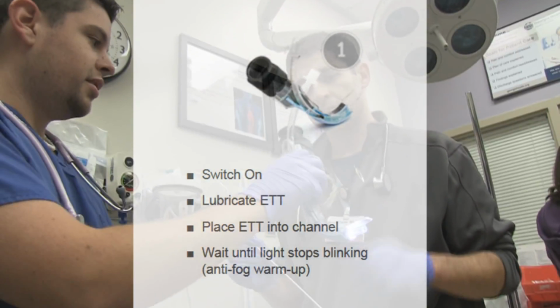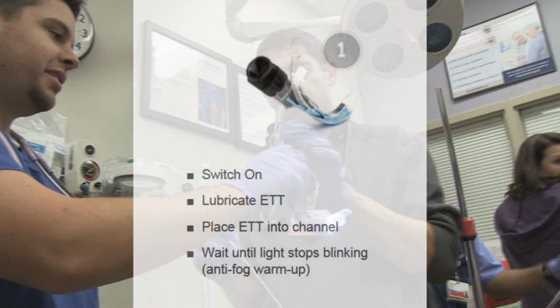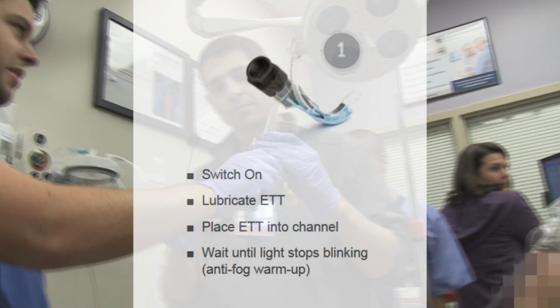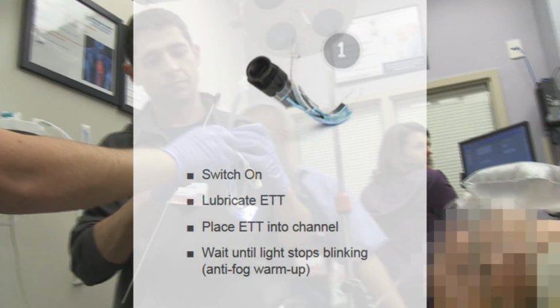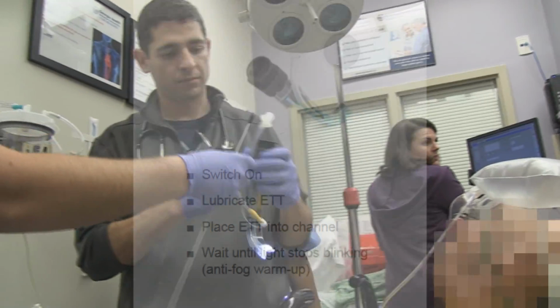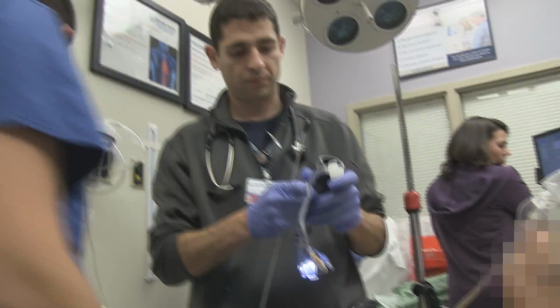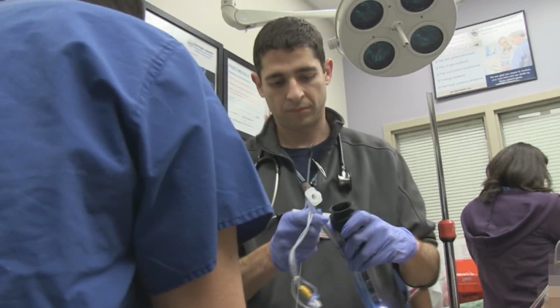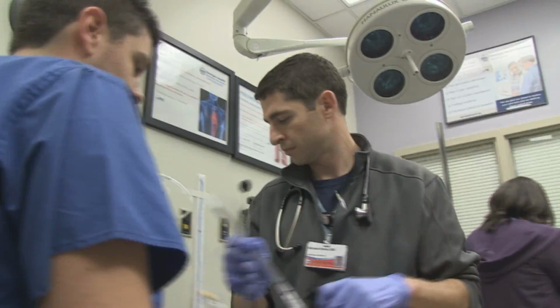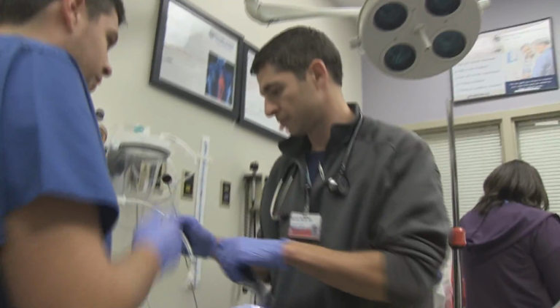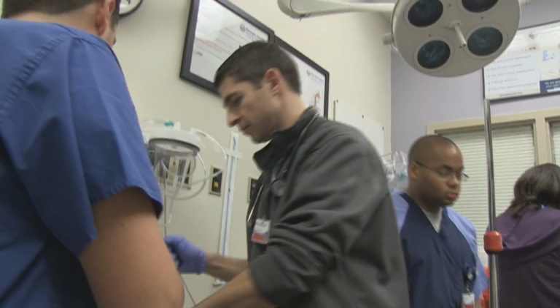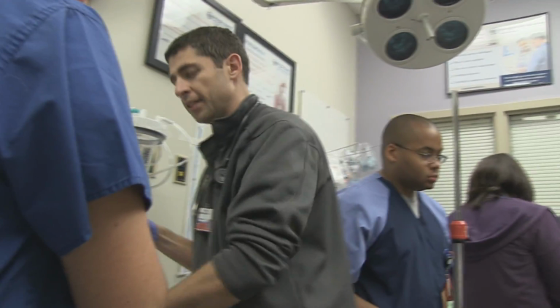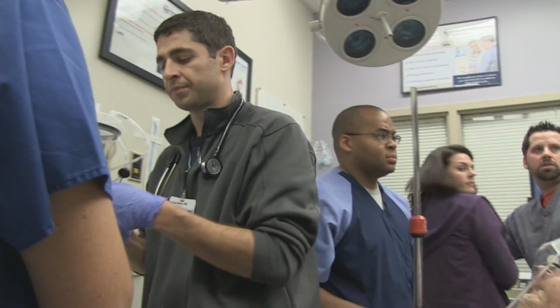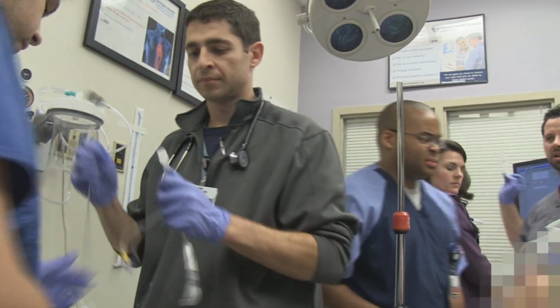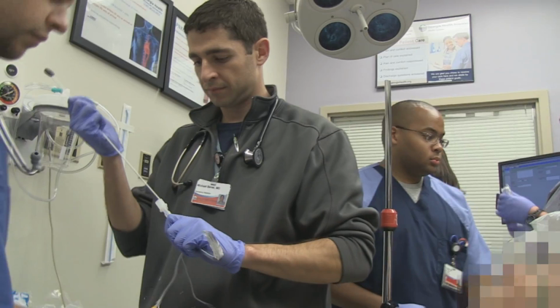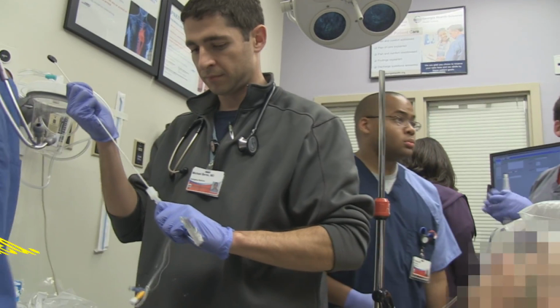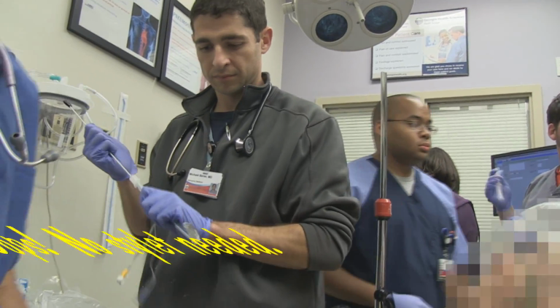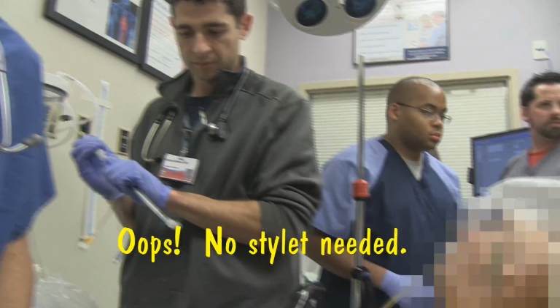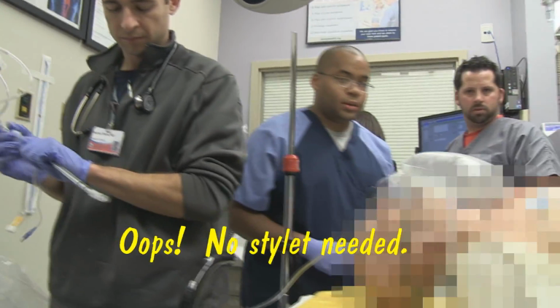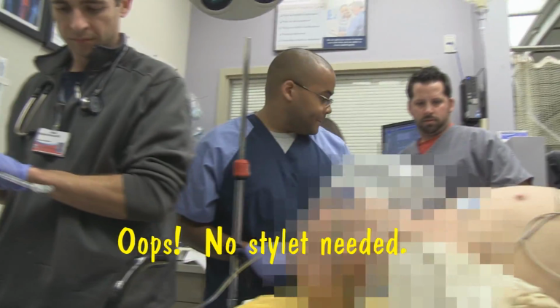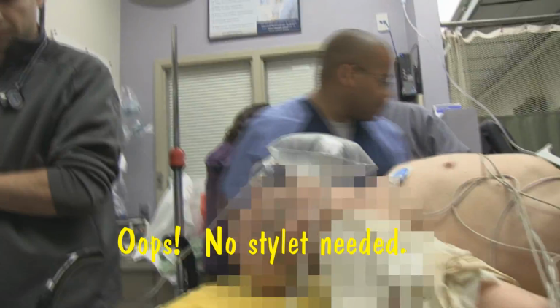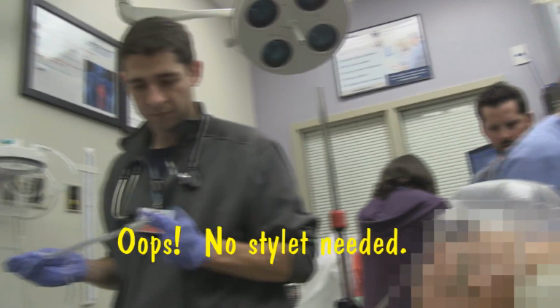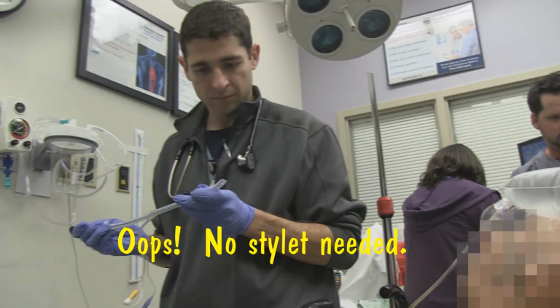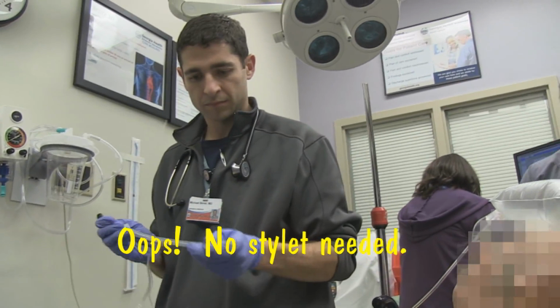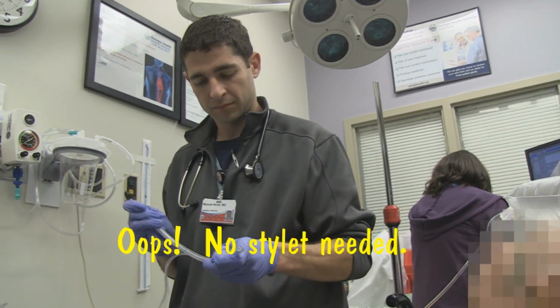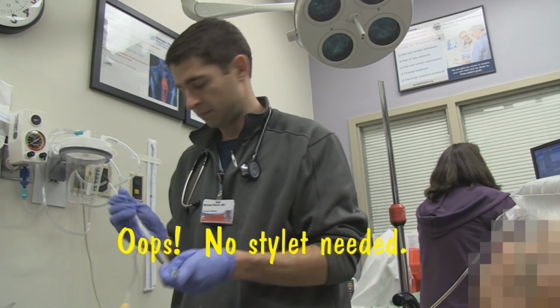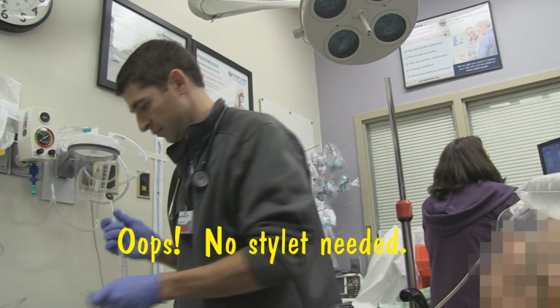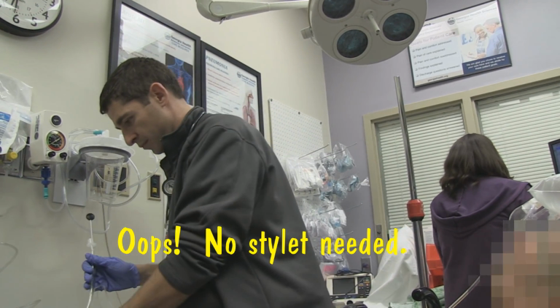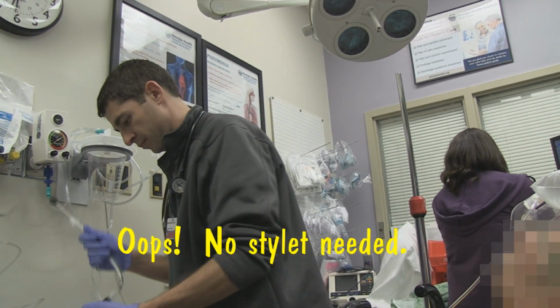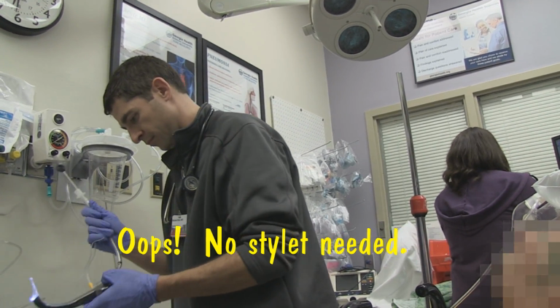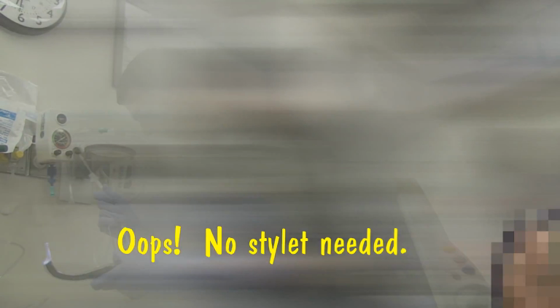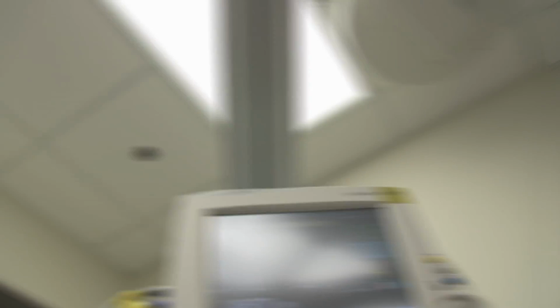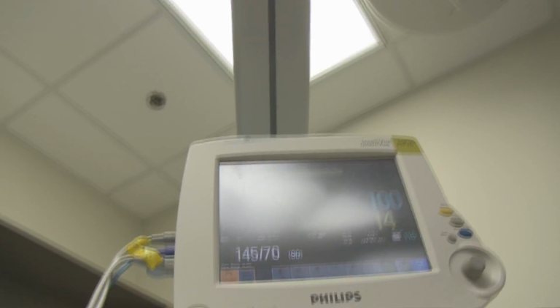Dr. Bear is here. Are we ready for accommodation?